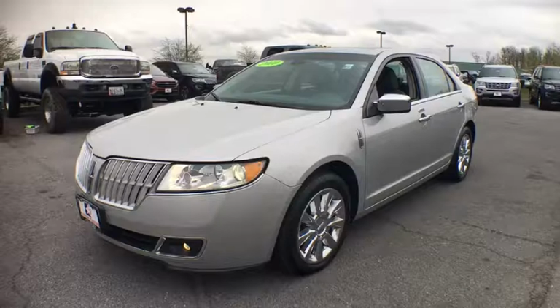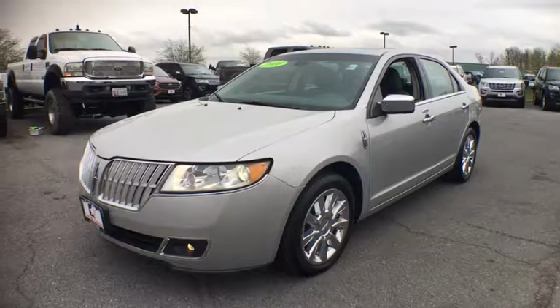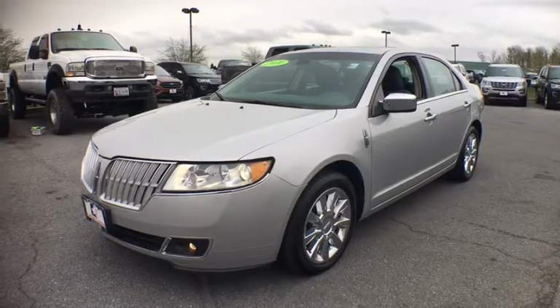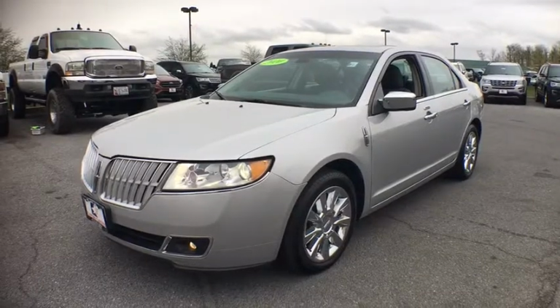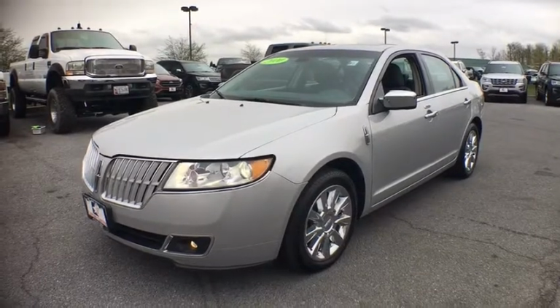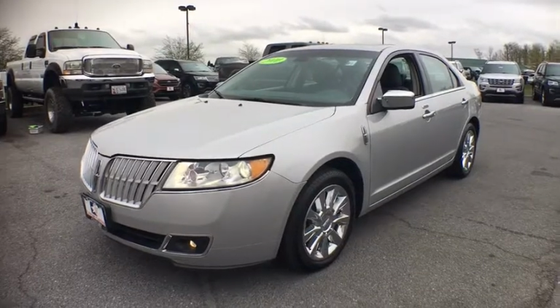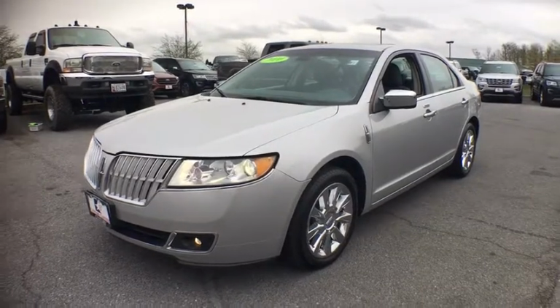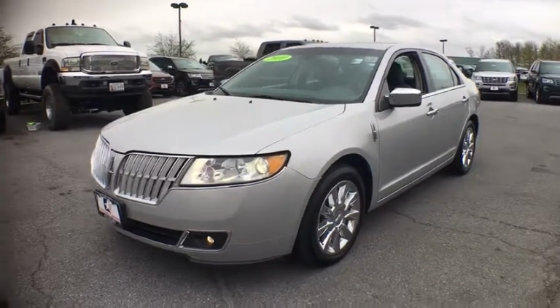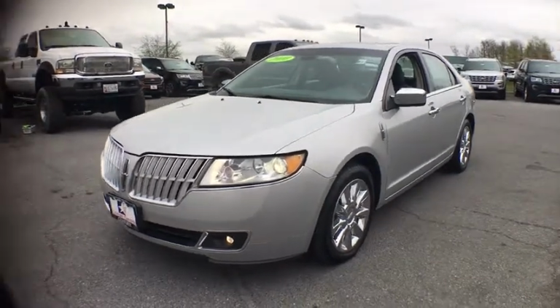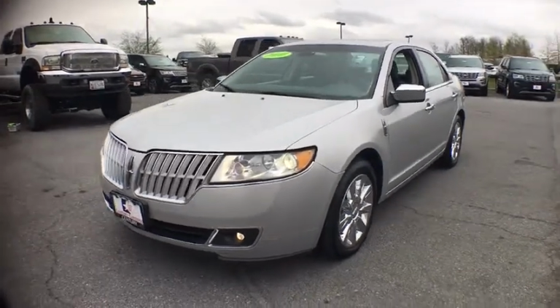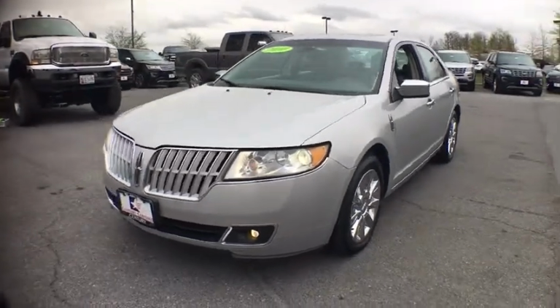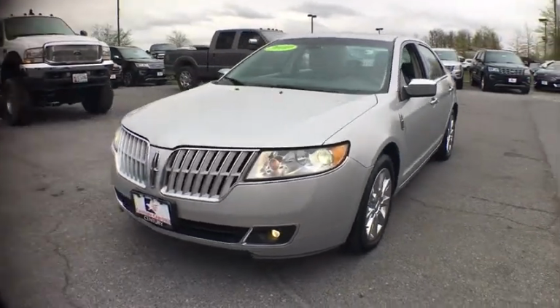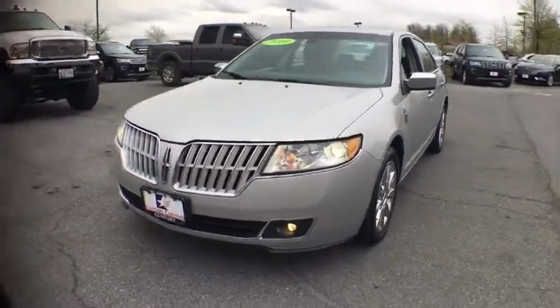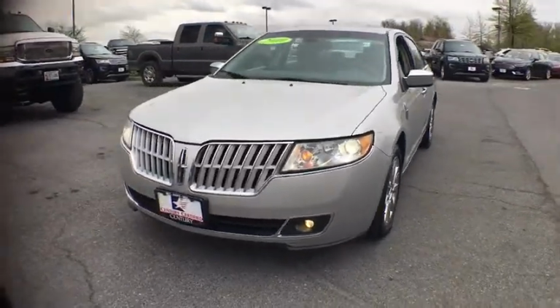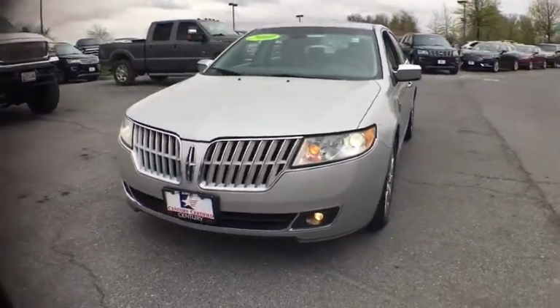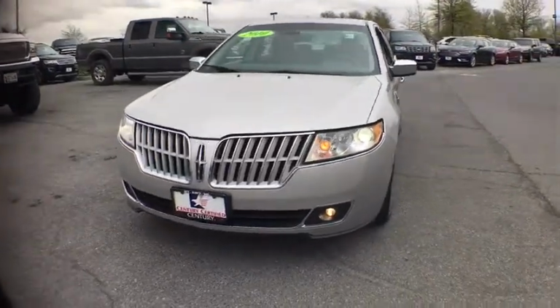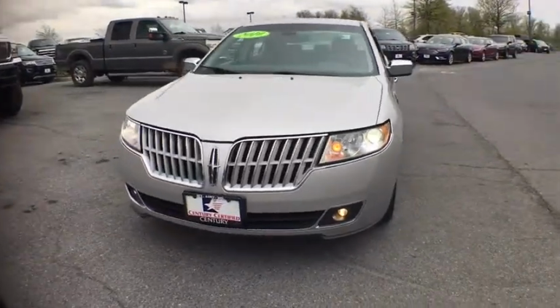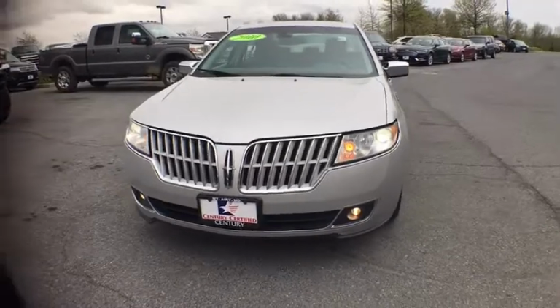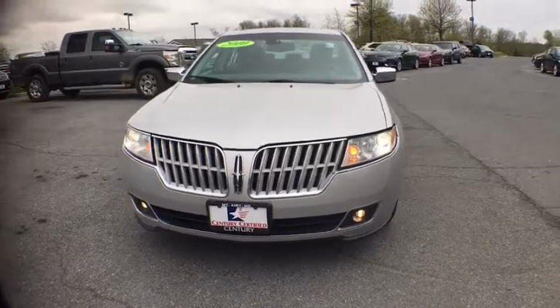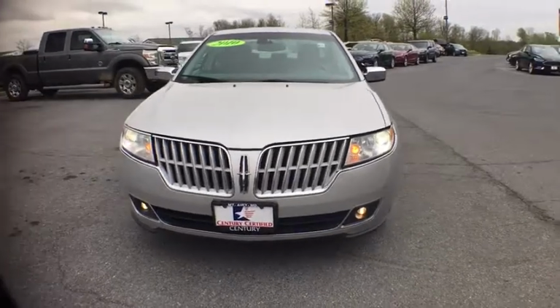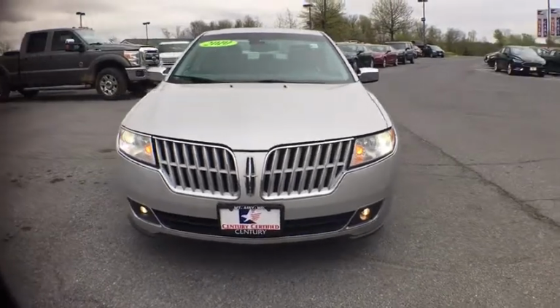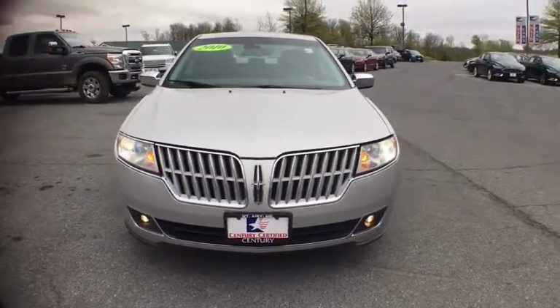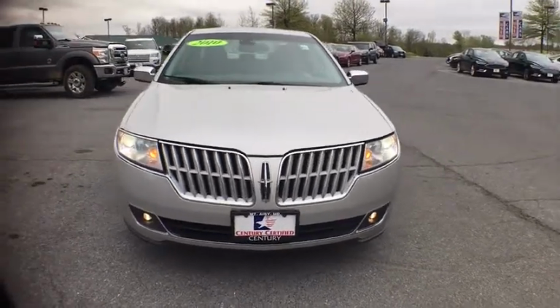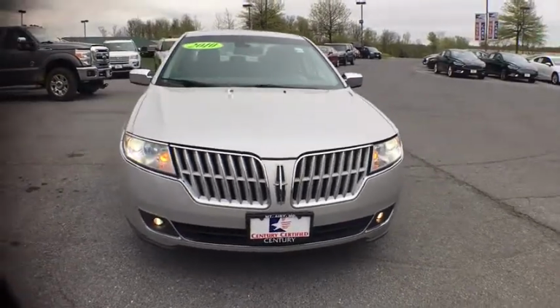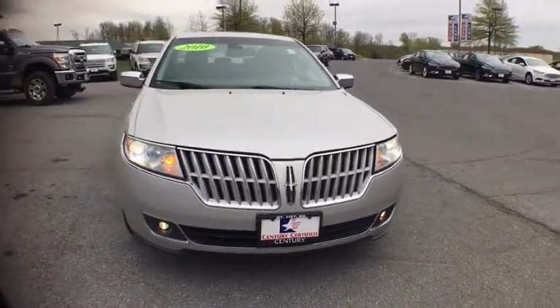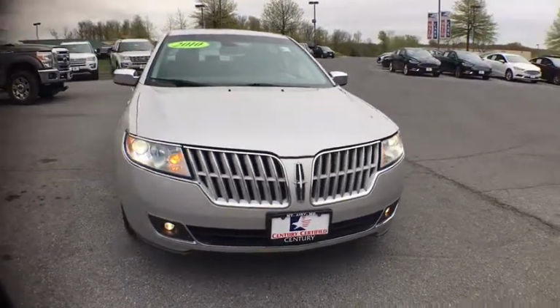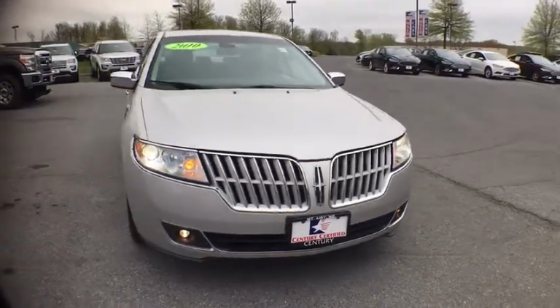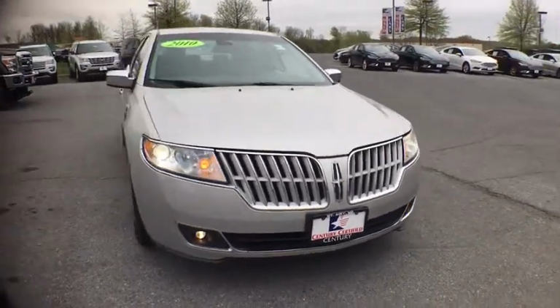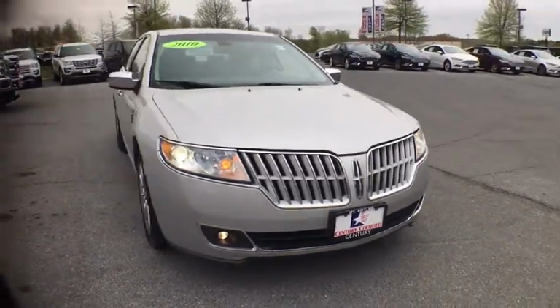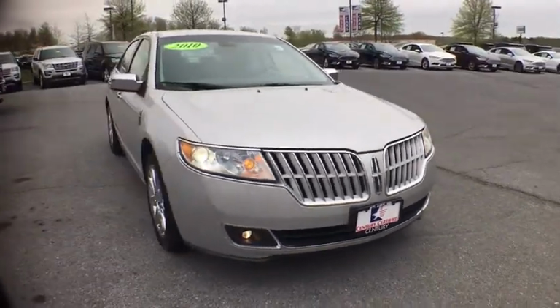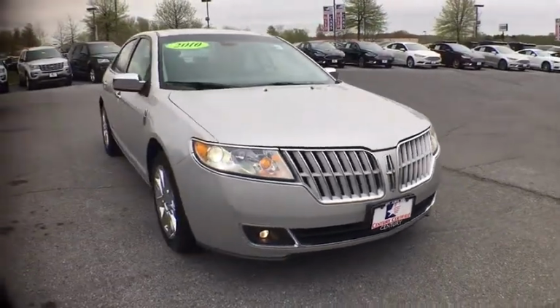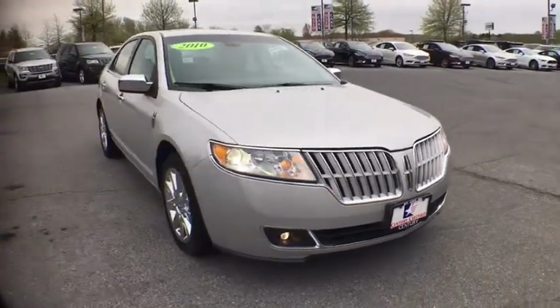The 2010 Lincoln MKZ. With sharp angles, sleek lines, and a sculpted body, the Lincoln MKZ has an impressive stance and a dynamic design.